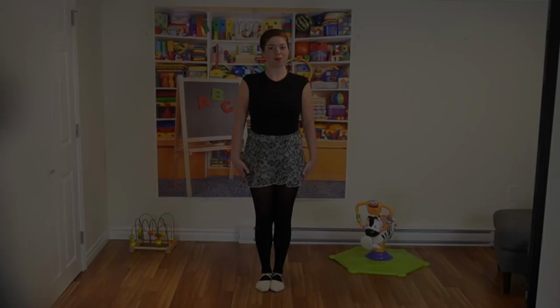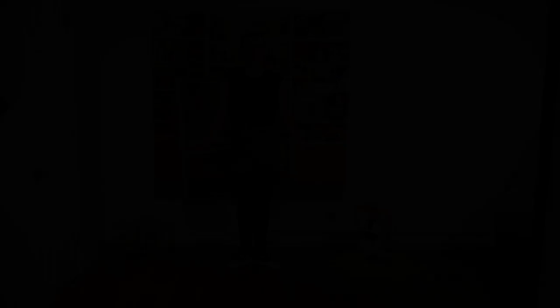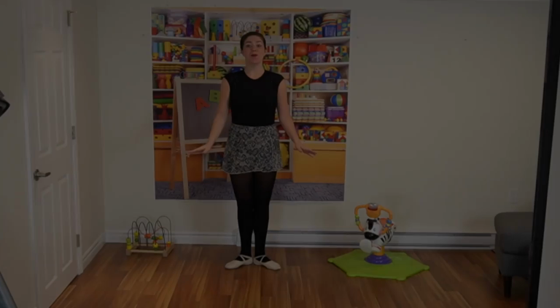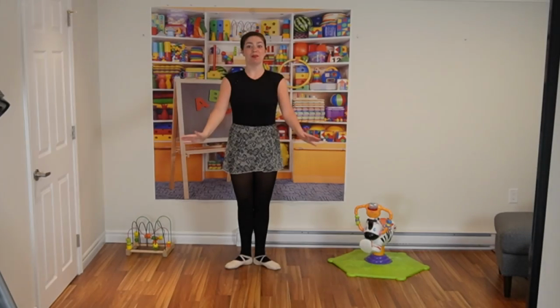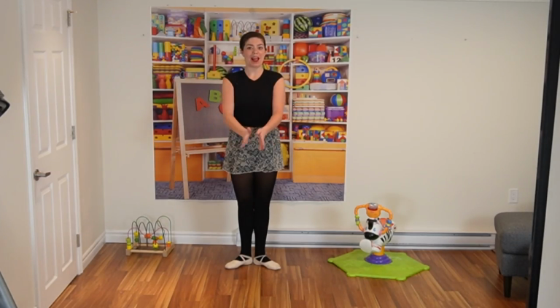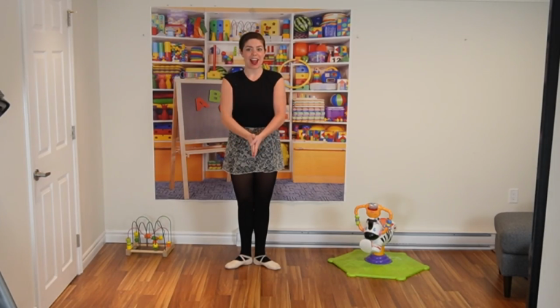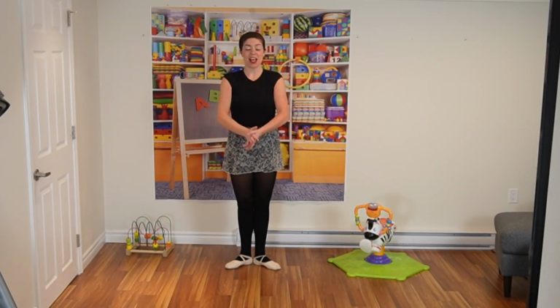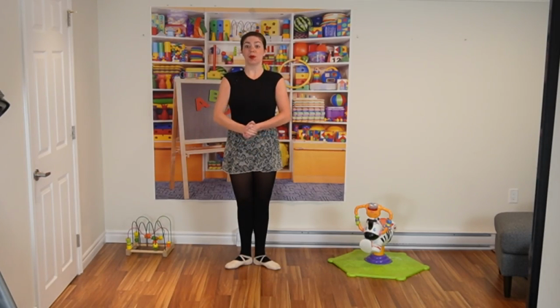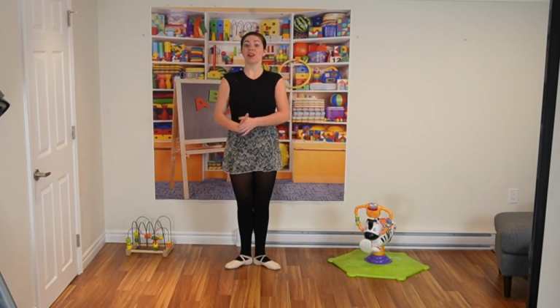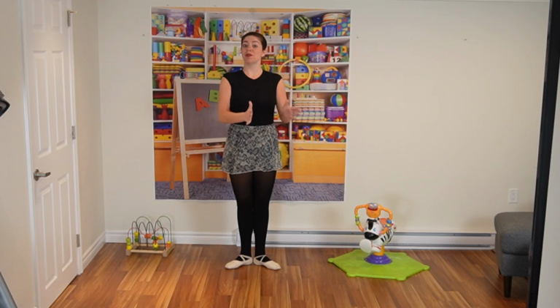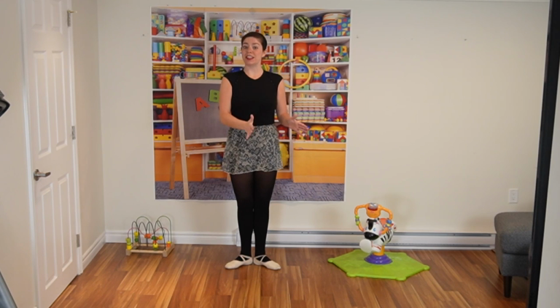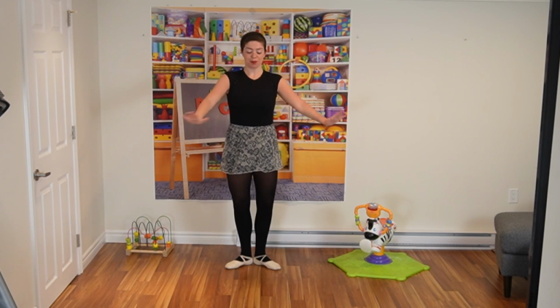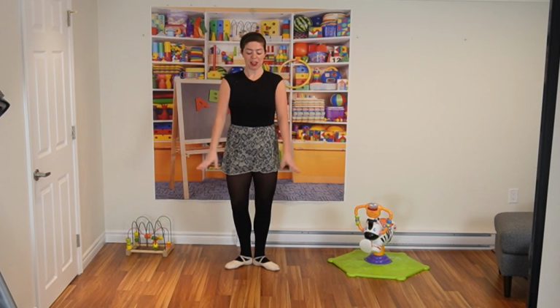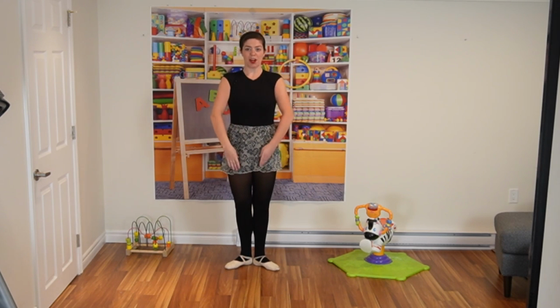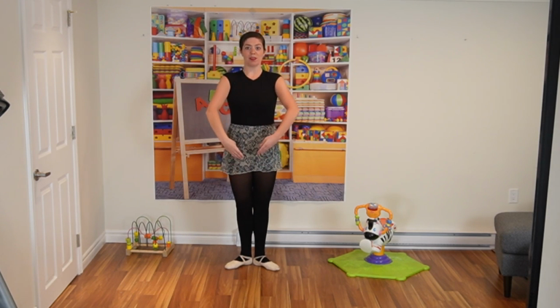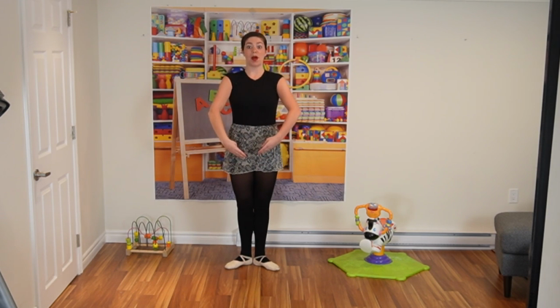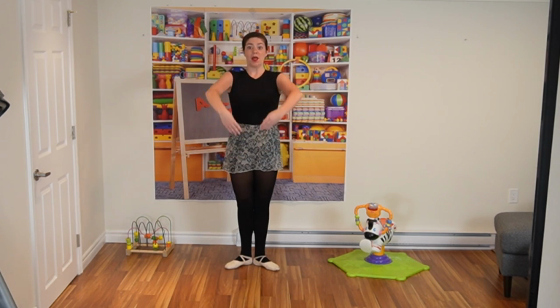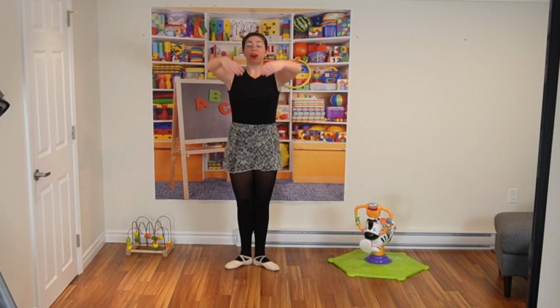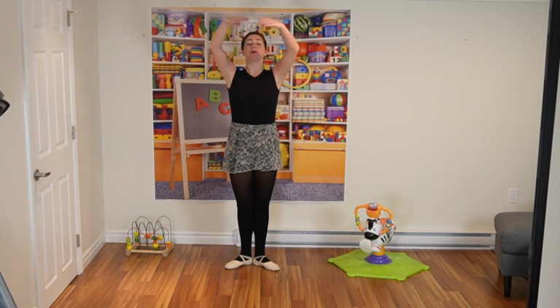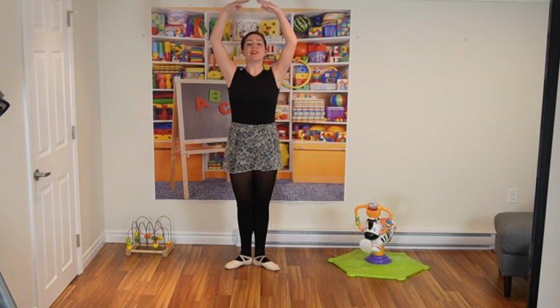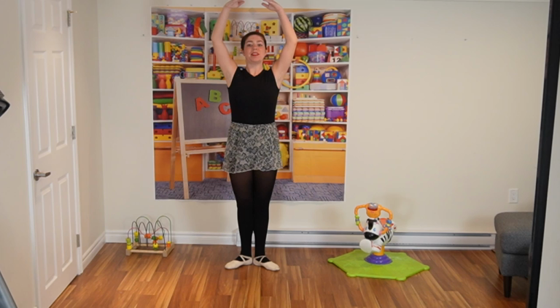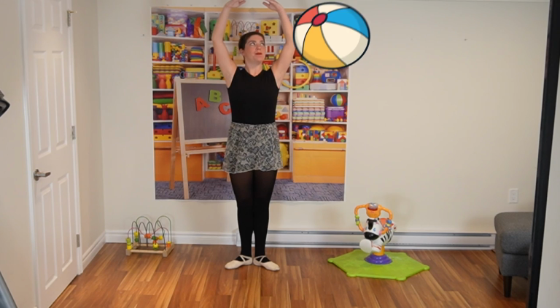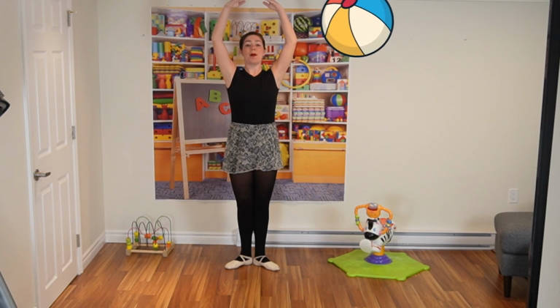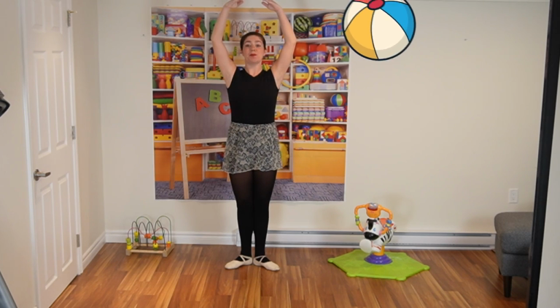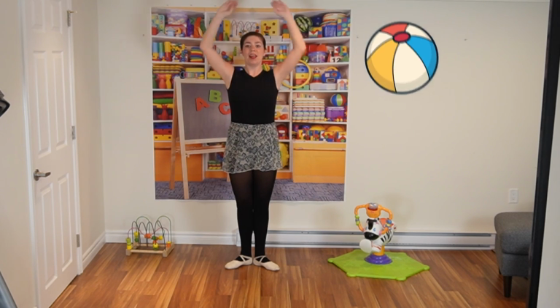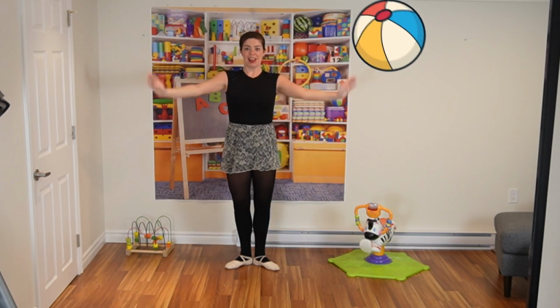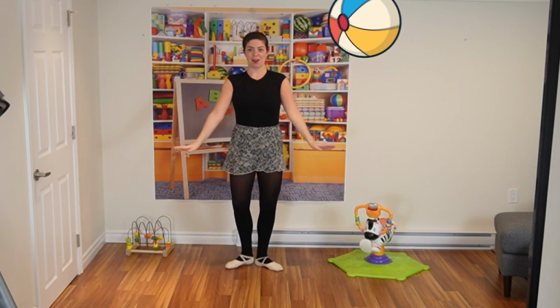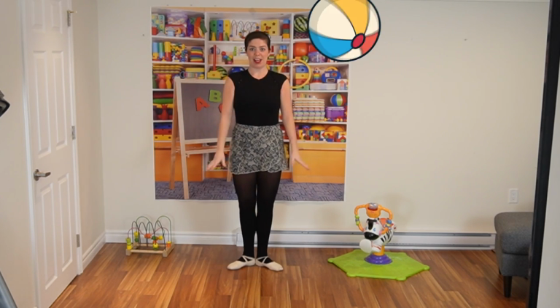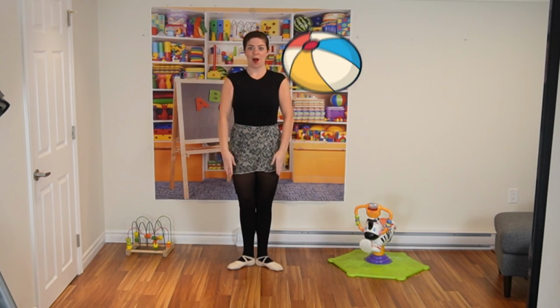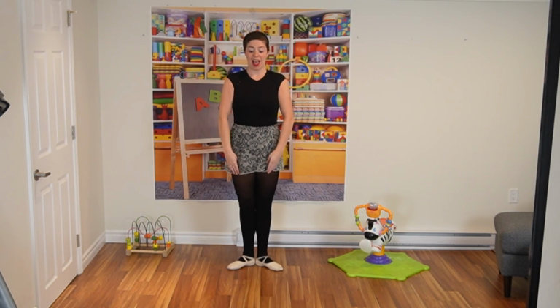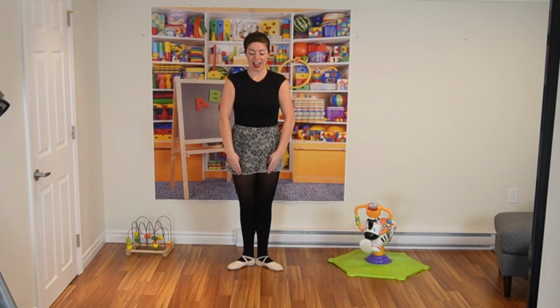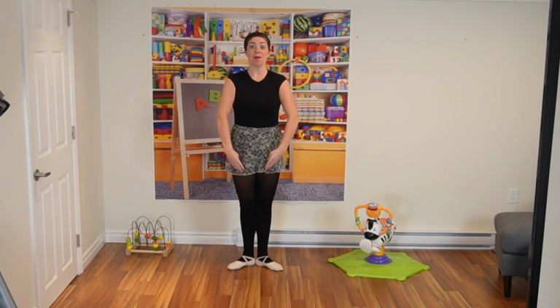We are now ready for our ballet dance, doing all the moves we've learned today. Starting with the first one — bringing your arms up into fifth position, making that beach ball. Get yourself ready, here we go. And up.